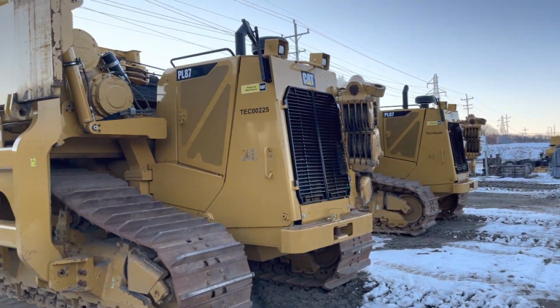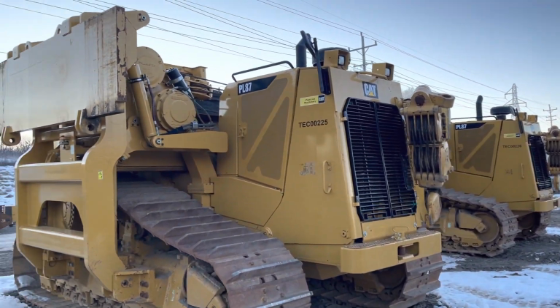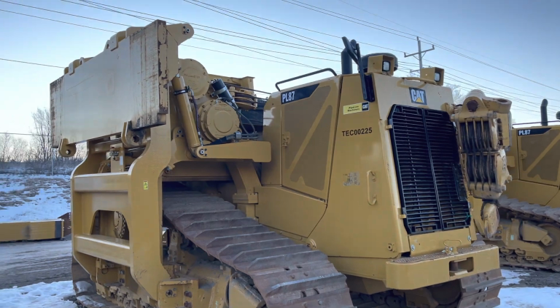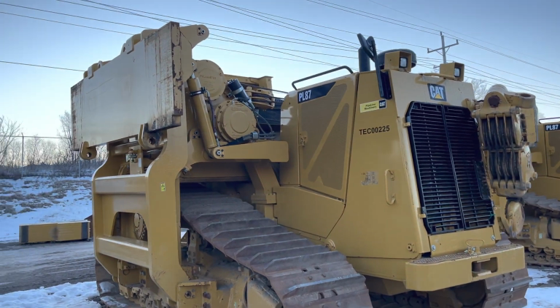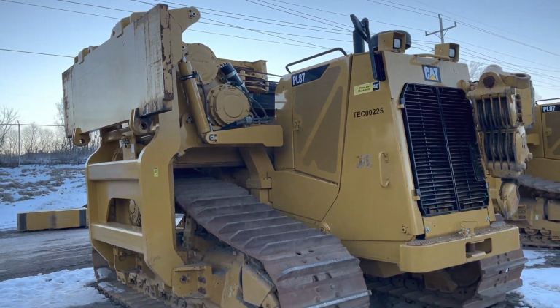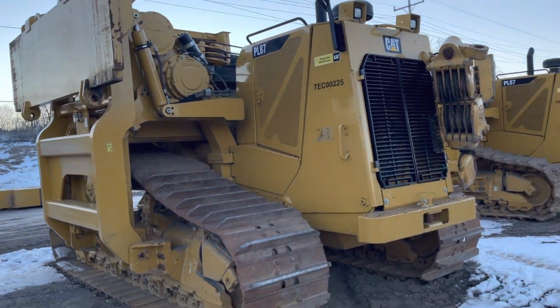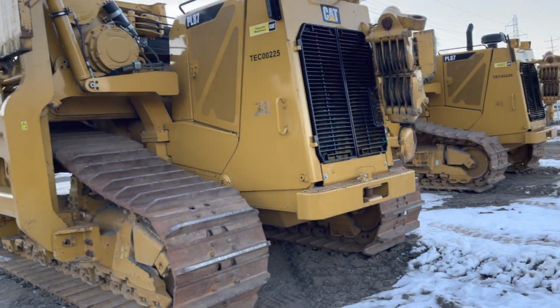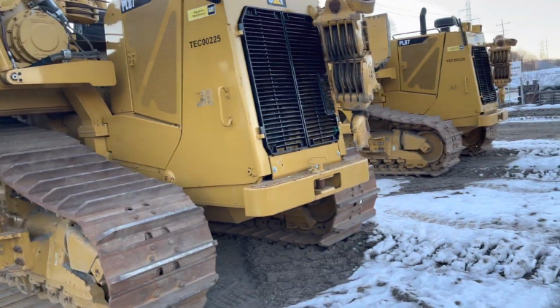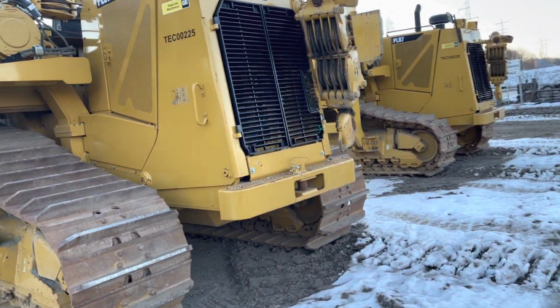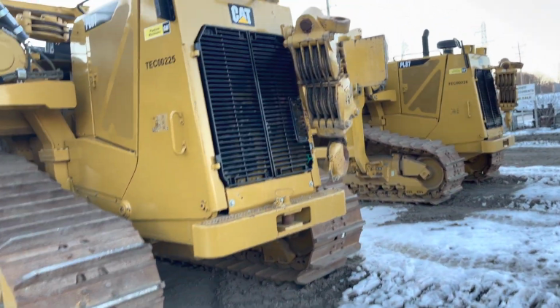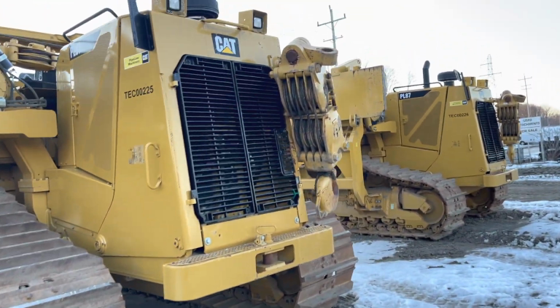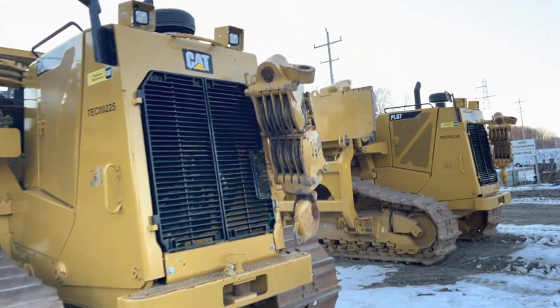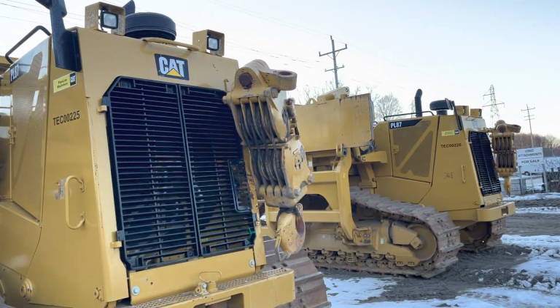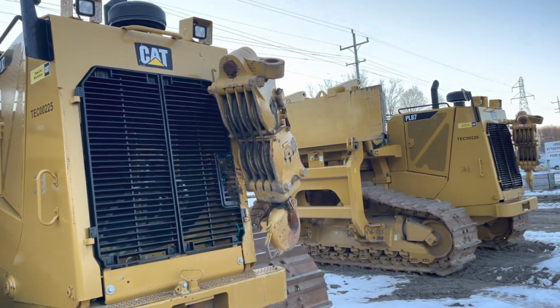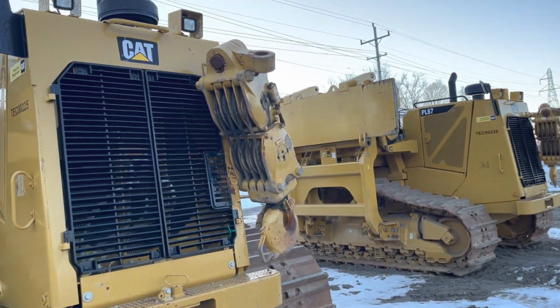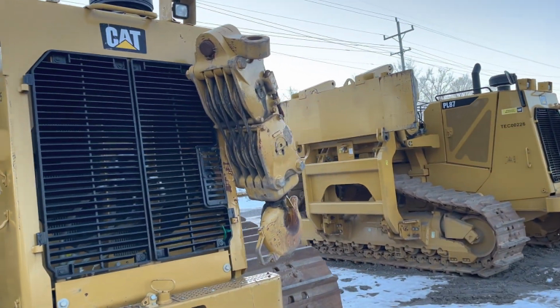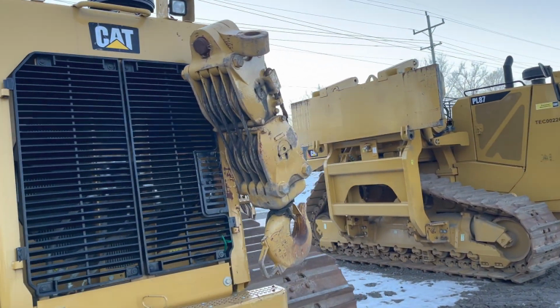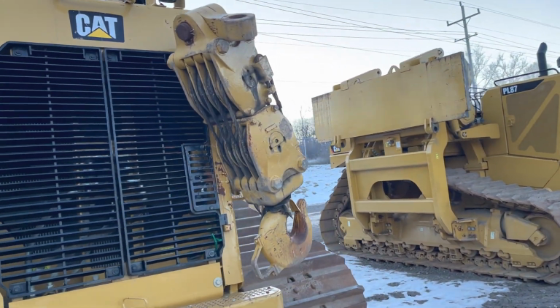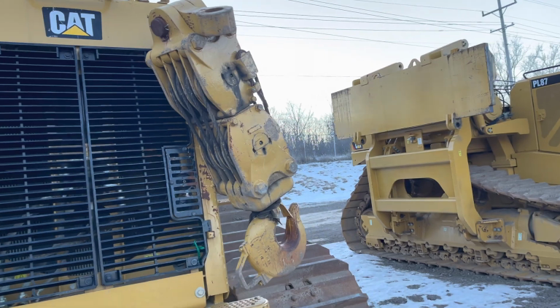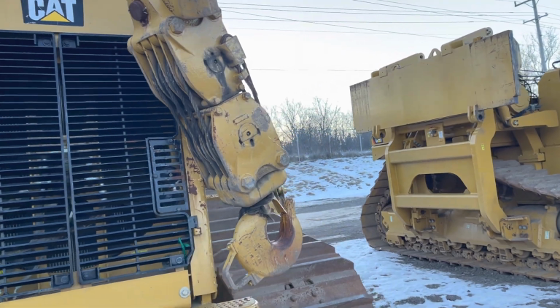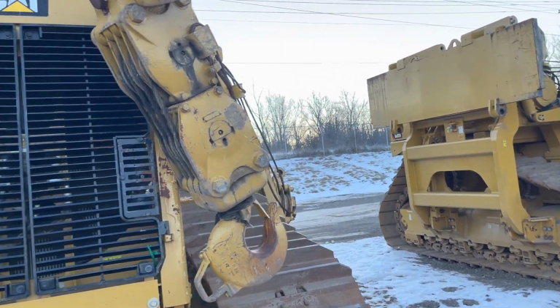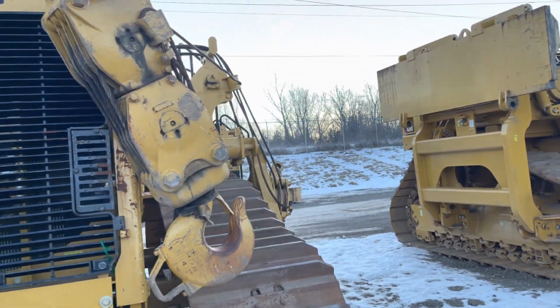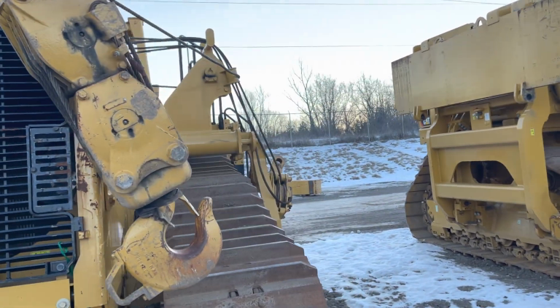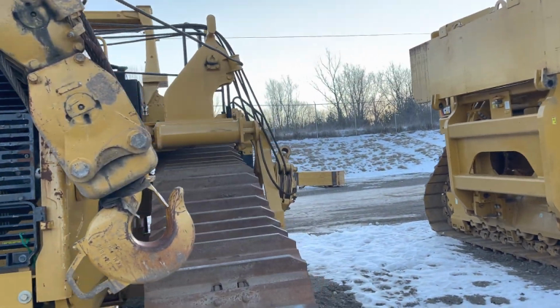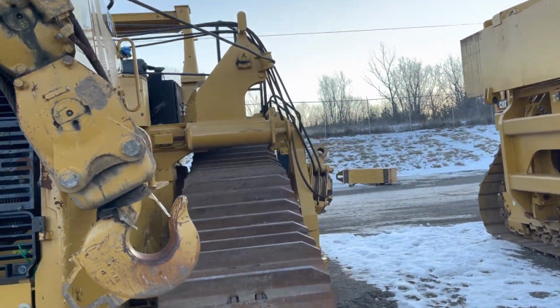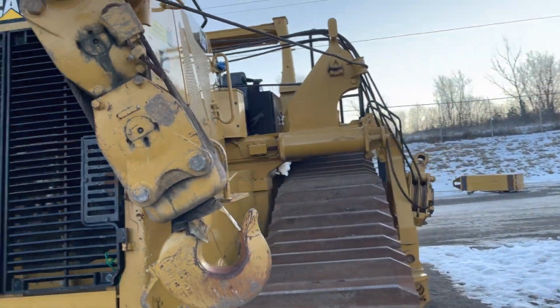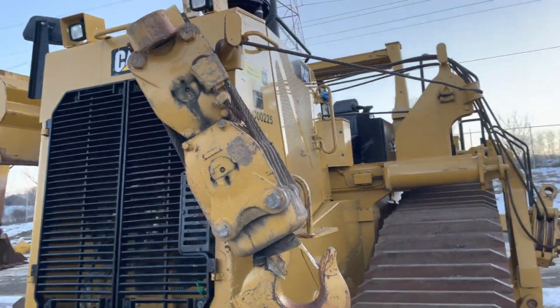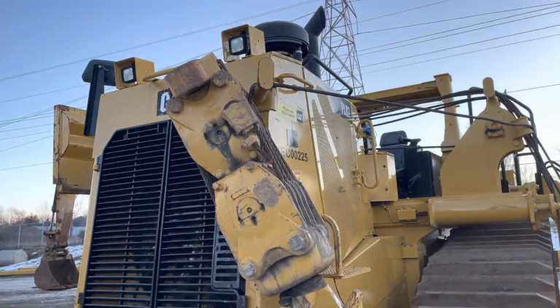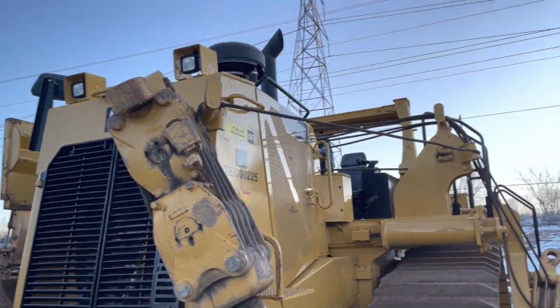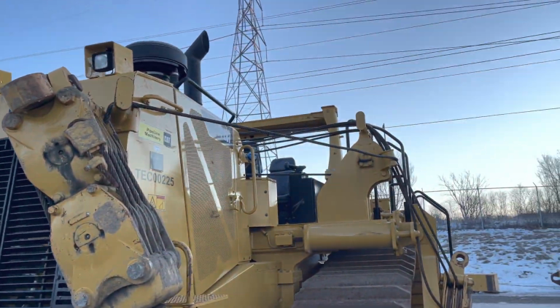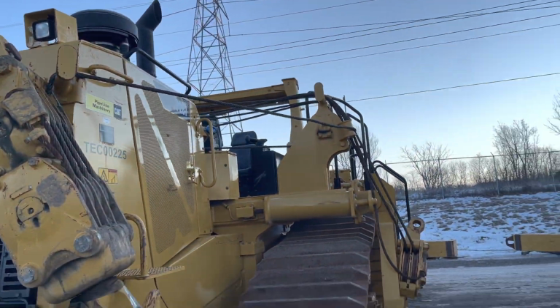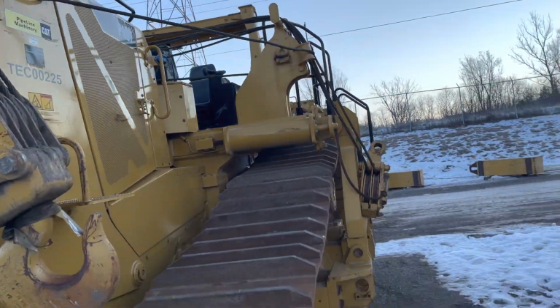You can see this one's fully broke down and ready for transport. They're hanging that hook block — they sucked all the cable in — and they're hanging it right there. You can see what they've done.